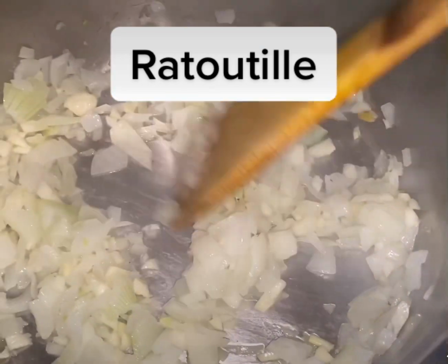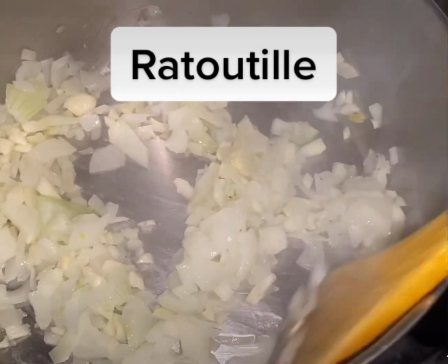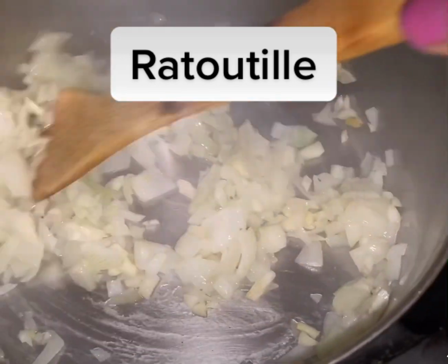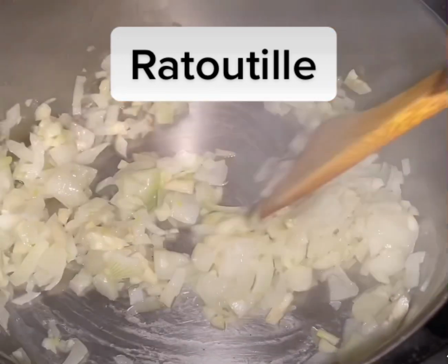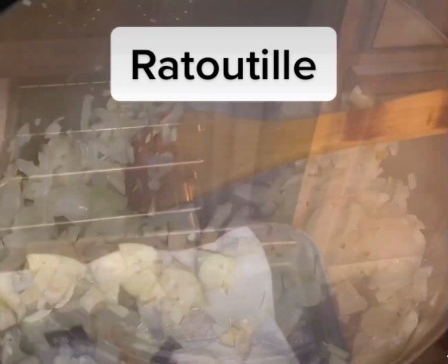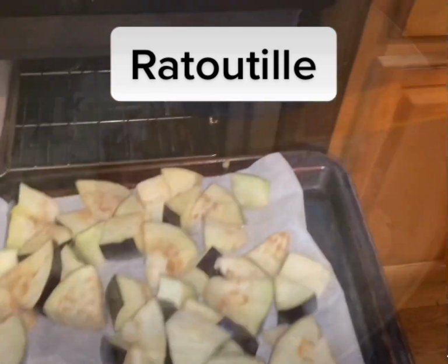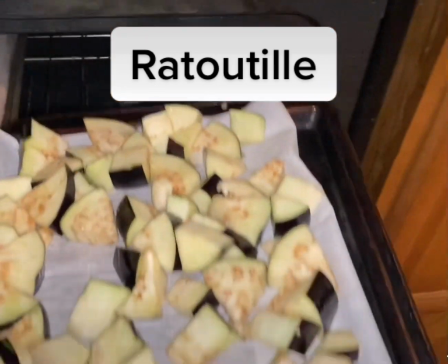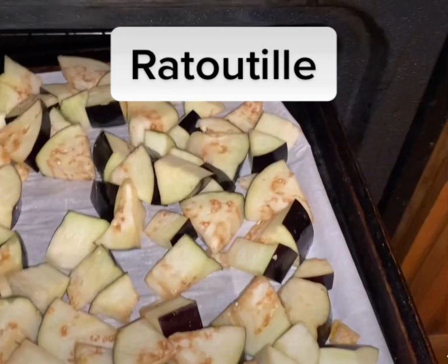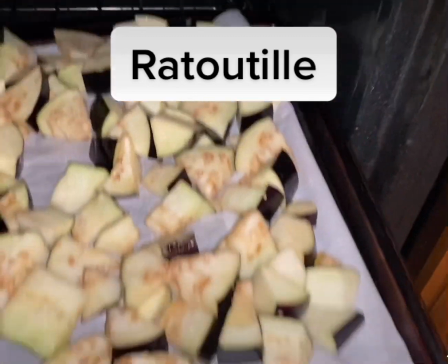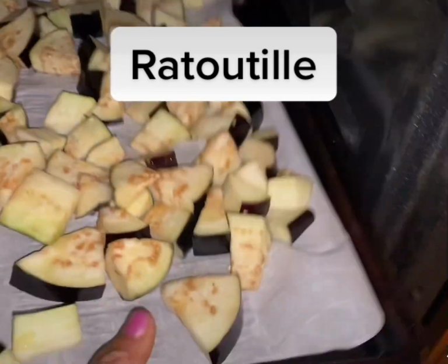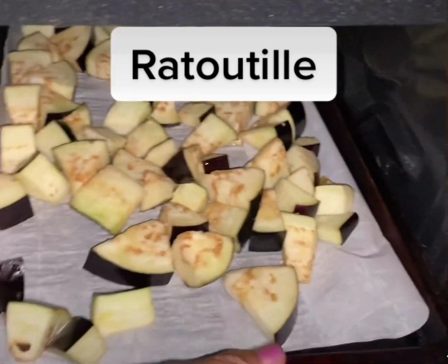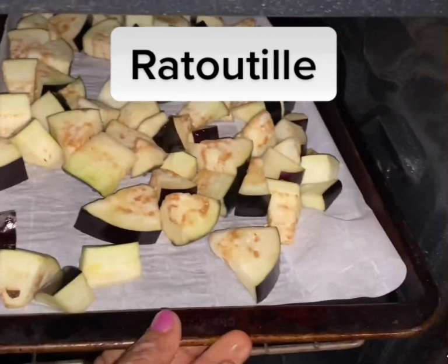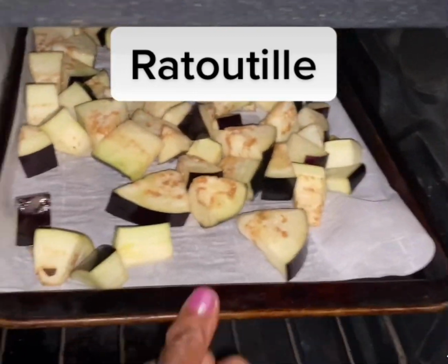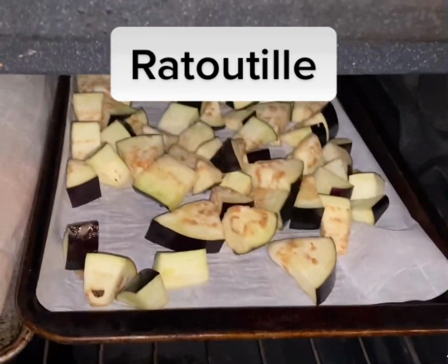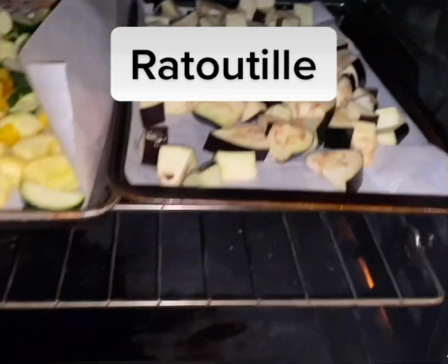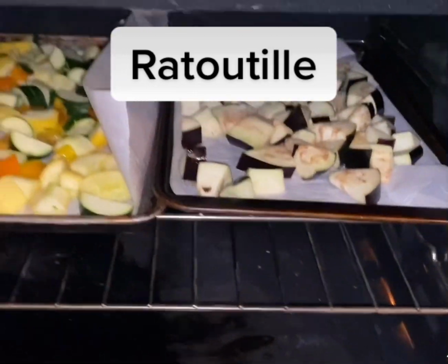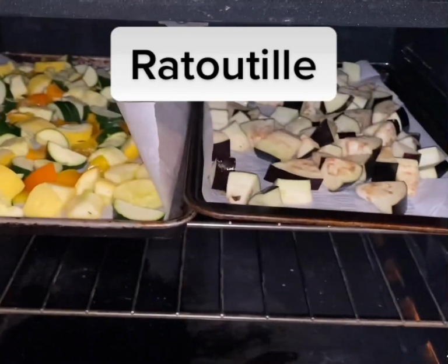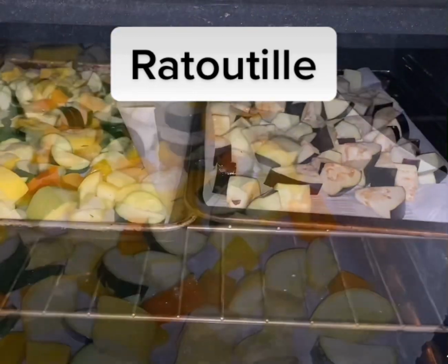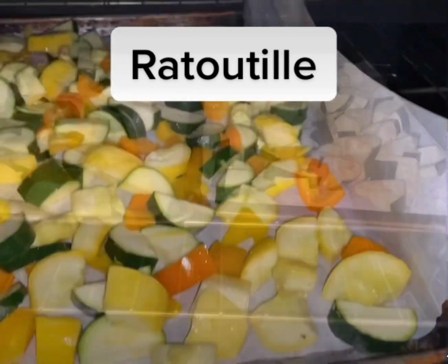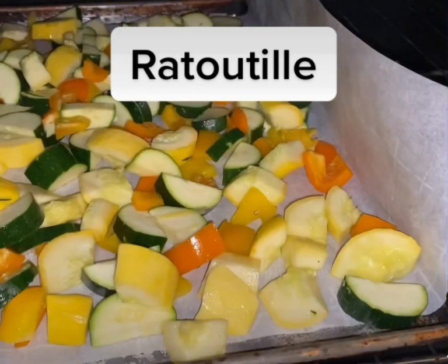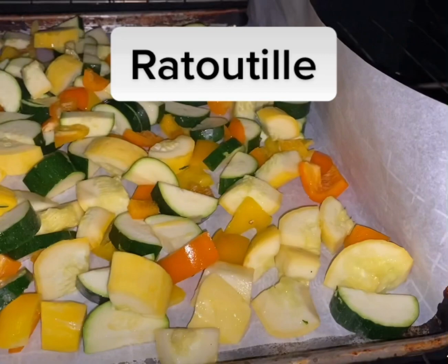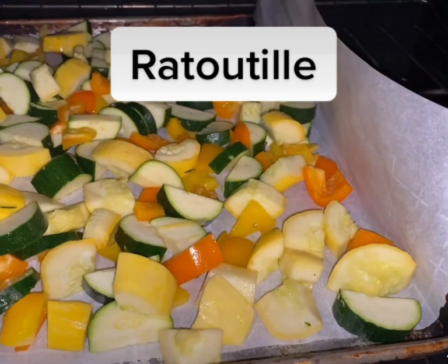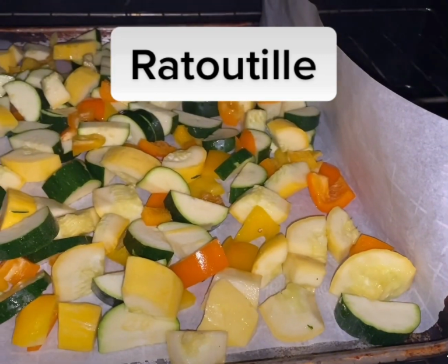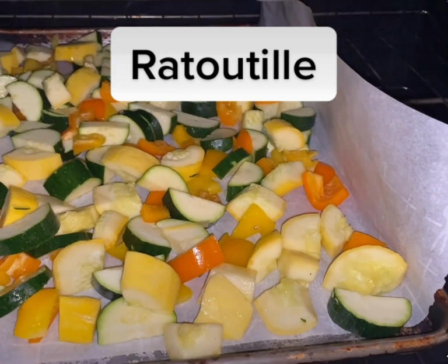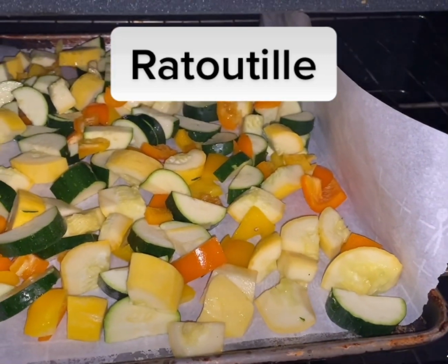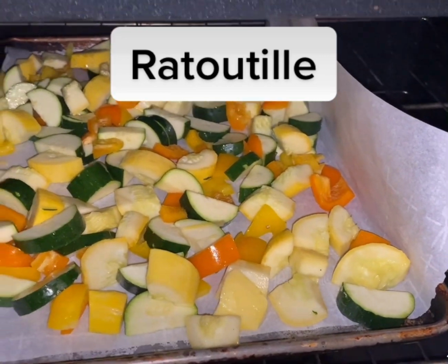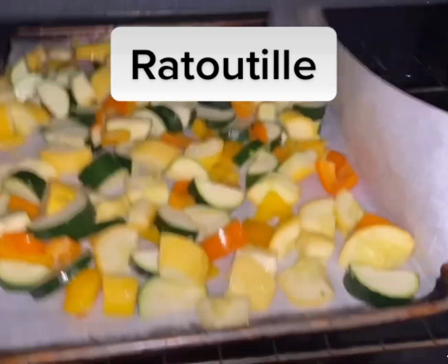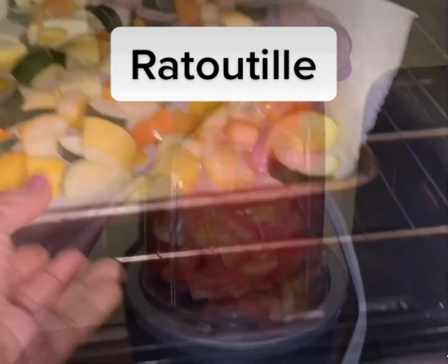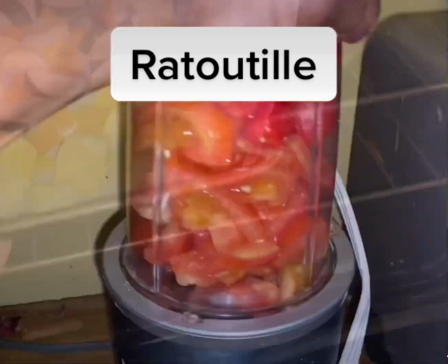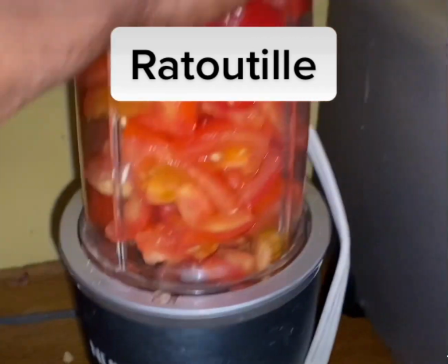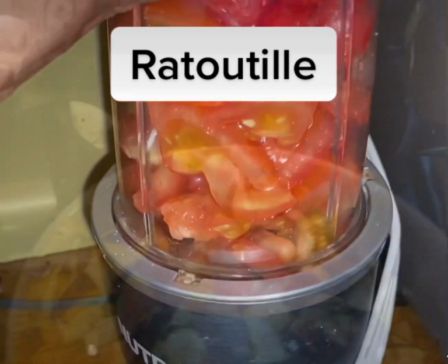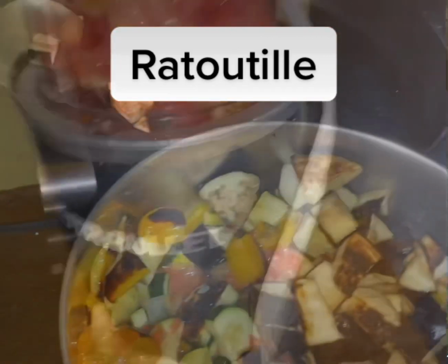In the meantime, cut up eggplant, bell peppers — one bell pepper — one squash, and zucchini. Put it in an oven at 425 for about 10 minutes. Don't forget to add oil, salt, and pepper.